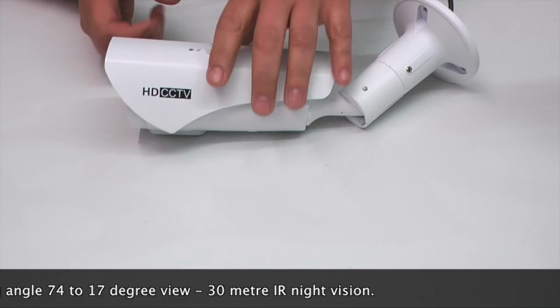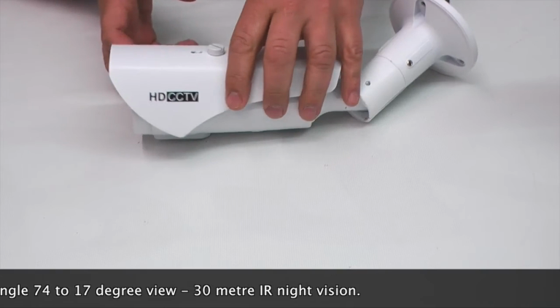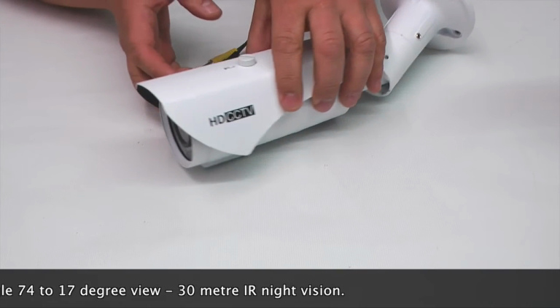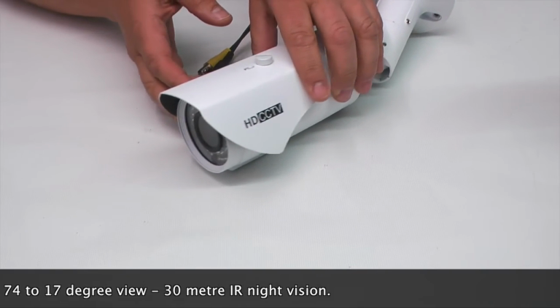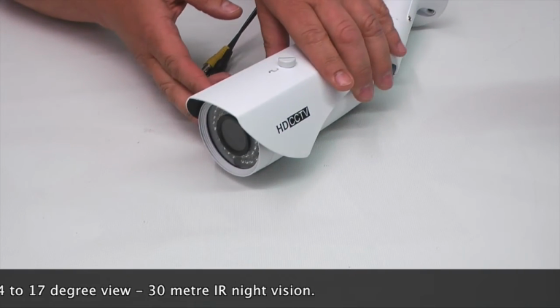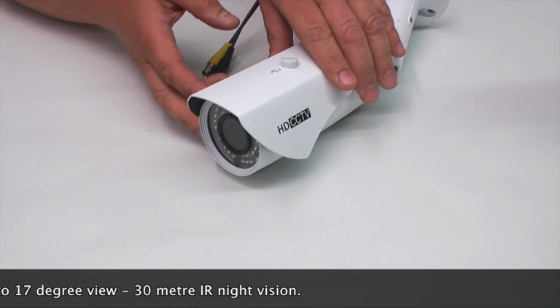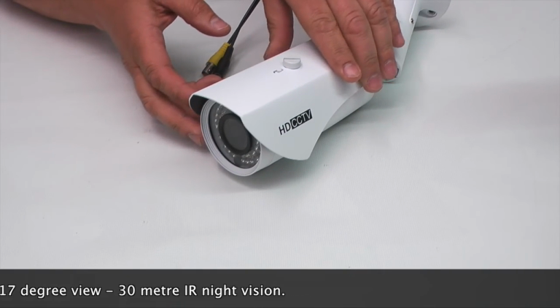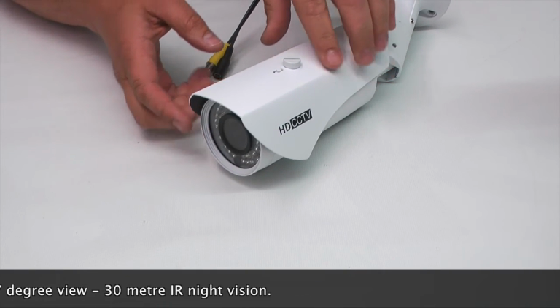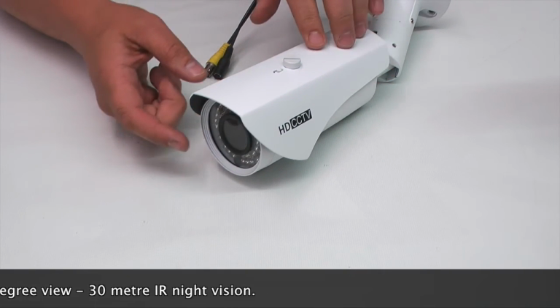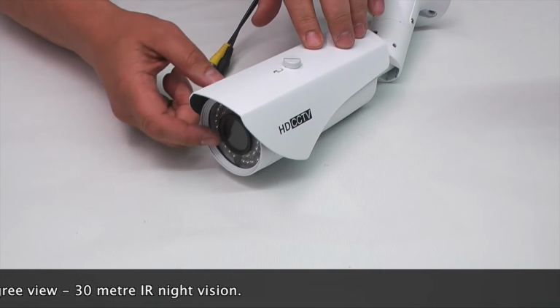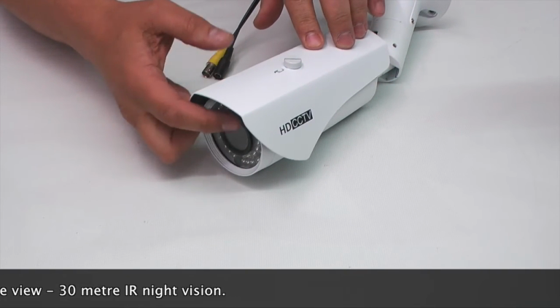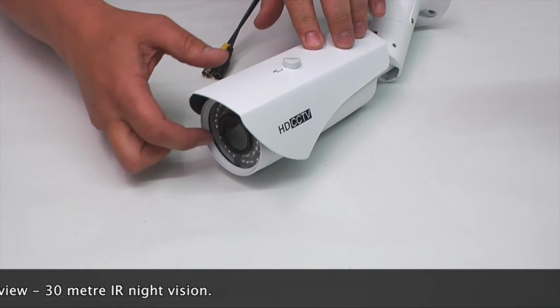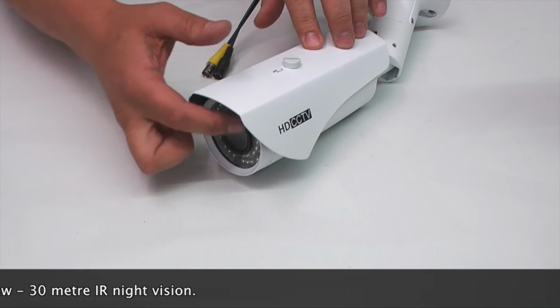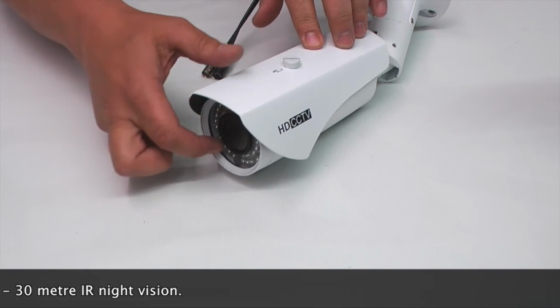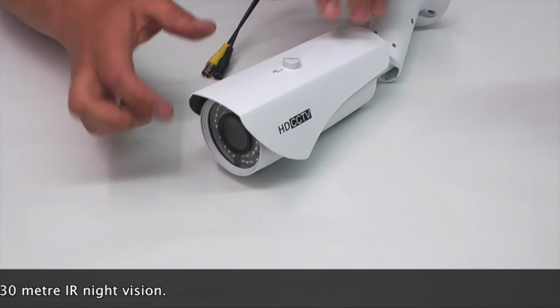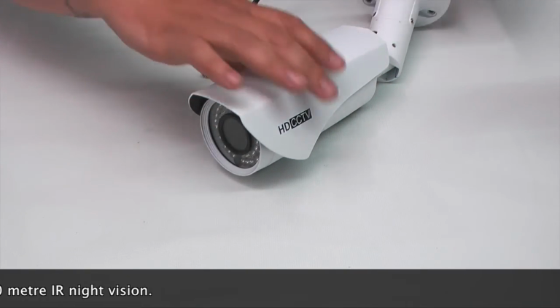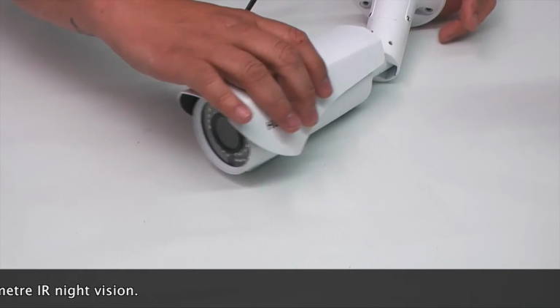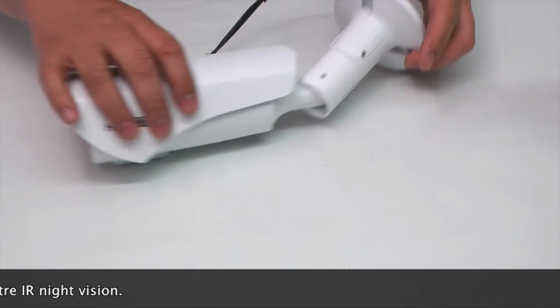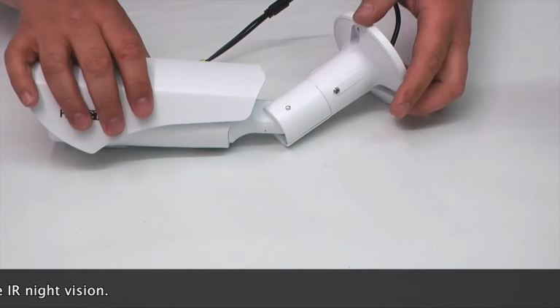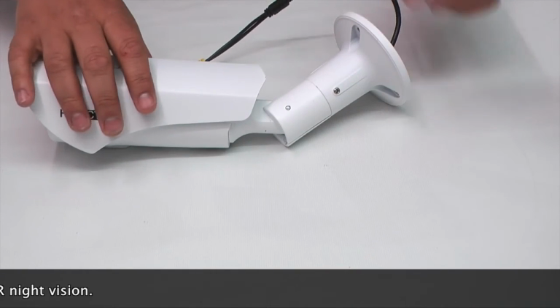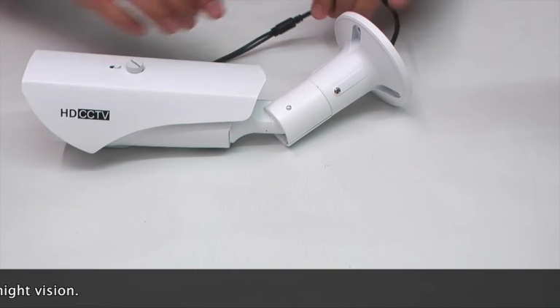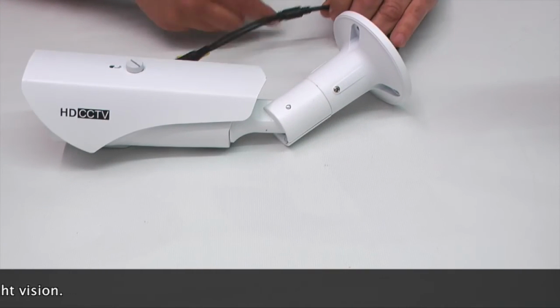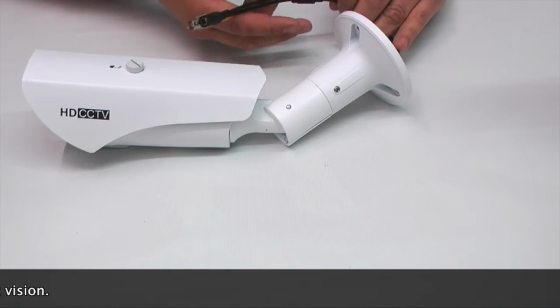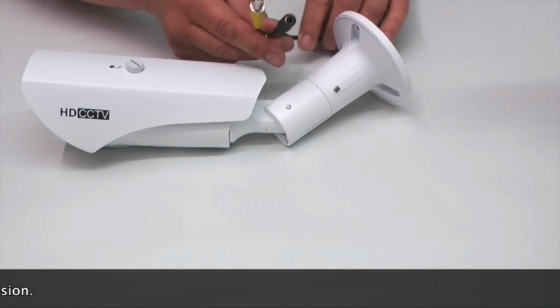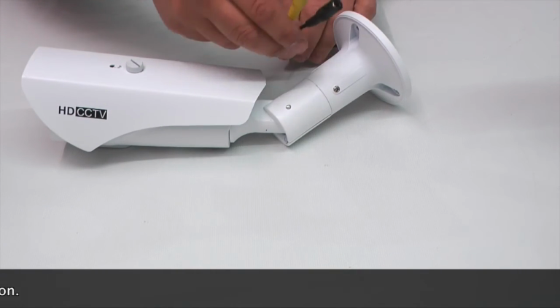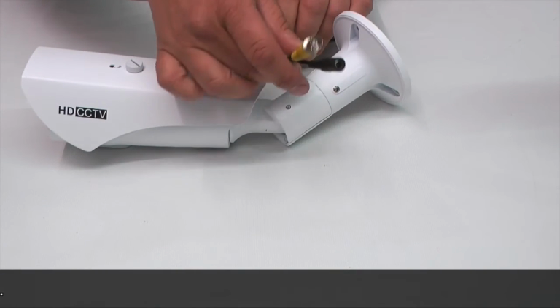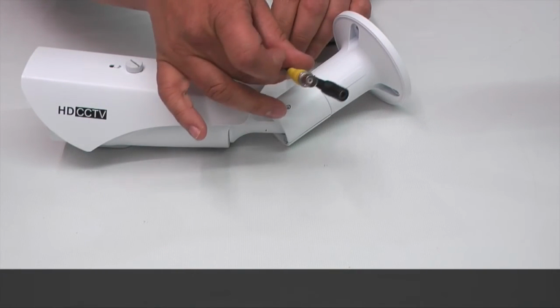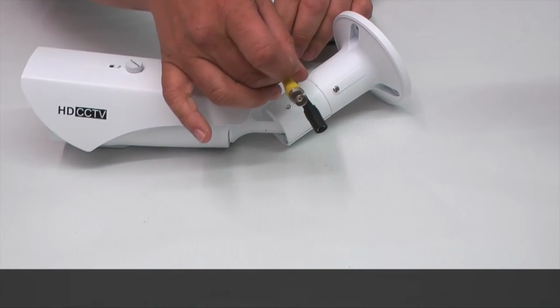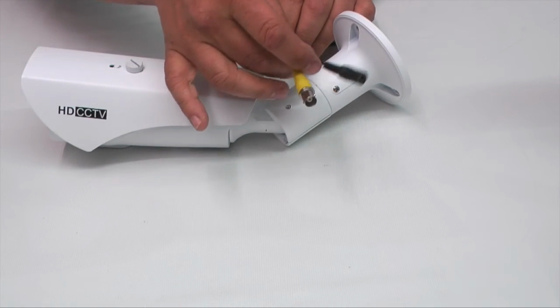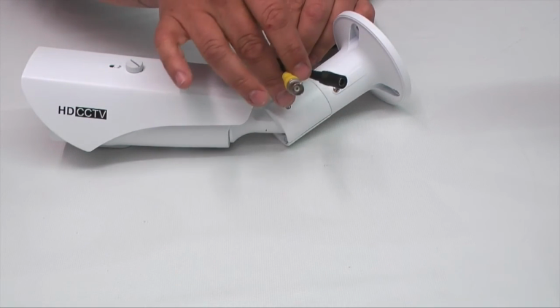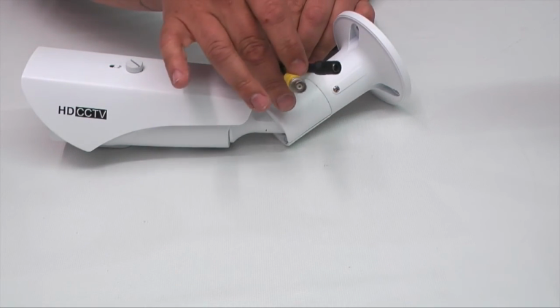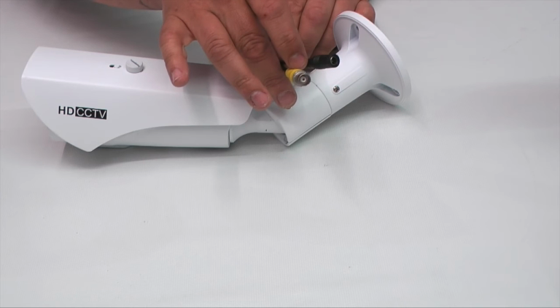Night vision is 30 metres using the built-in infrared illuminators, and the cable that comes out the back is 12 inches long and gives you a BNC and DC power input.